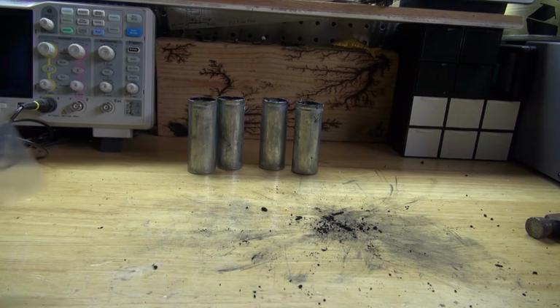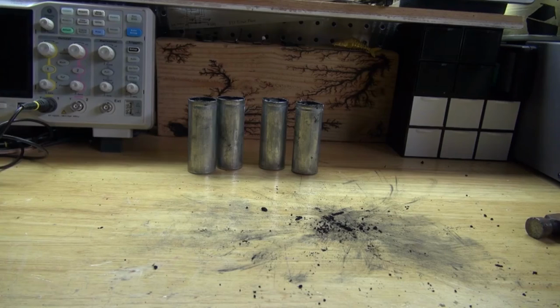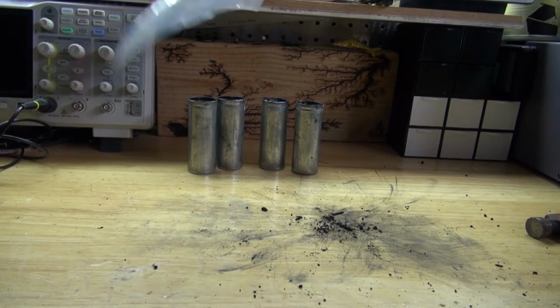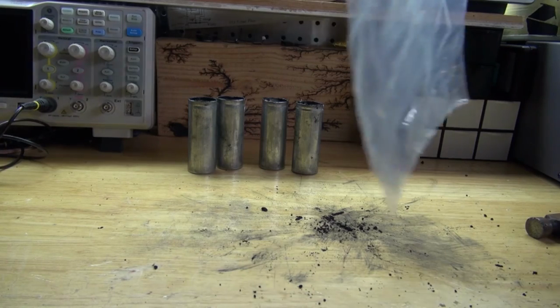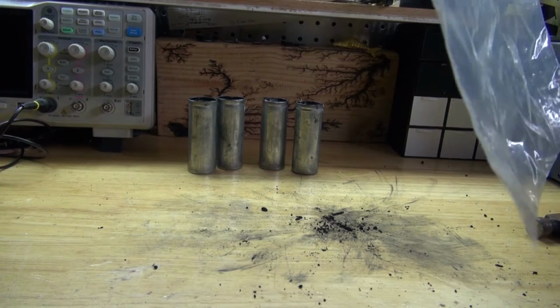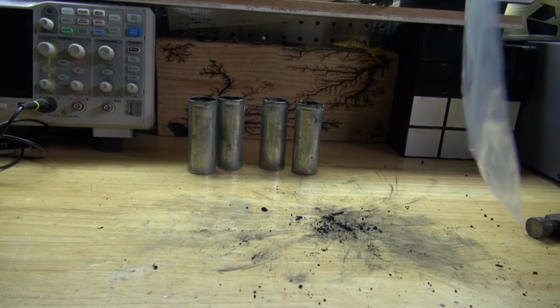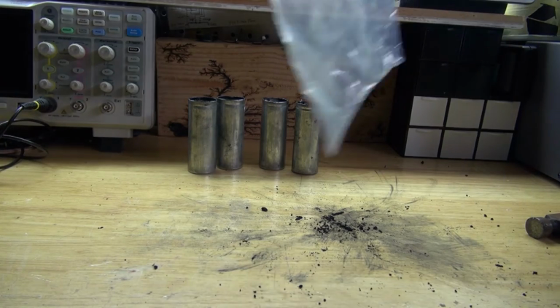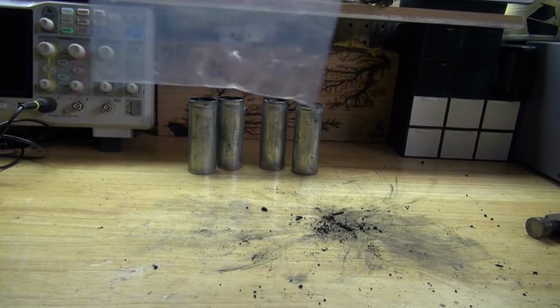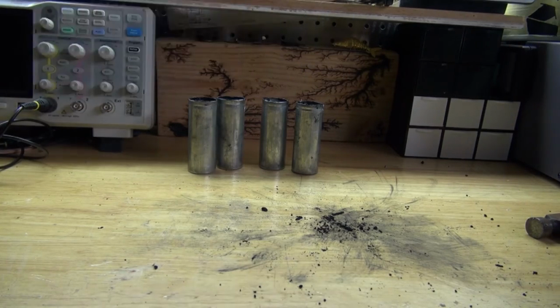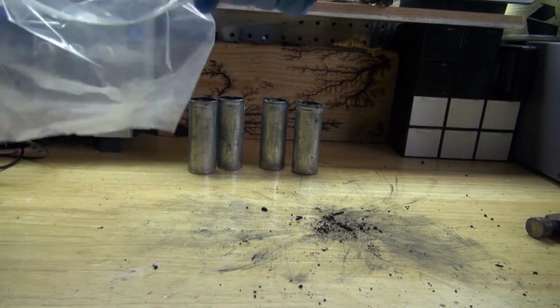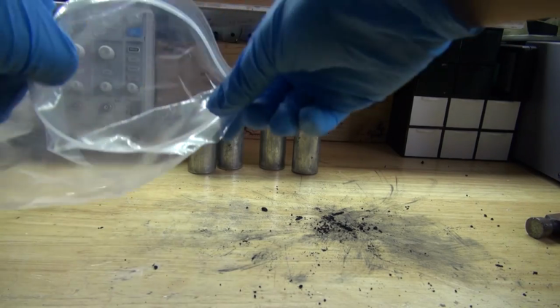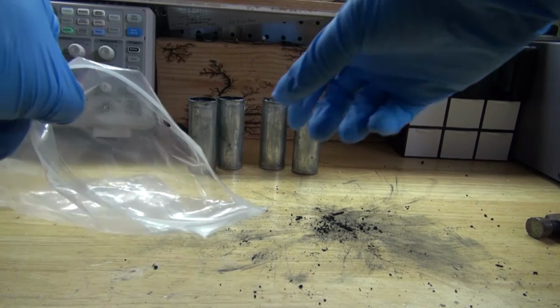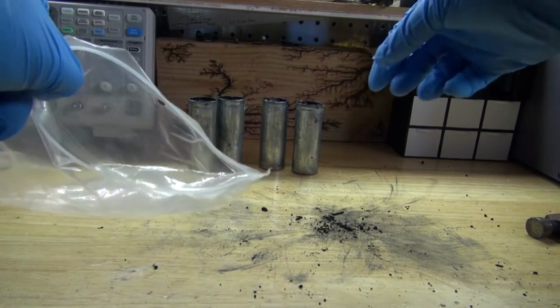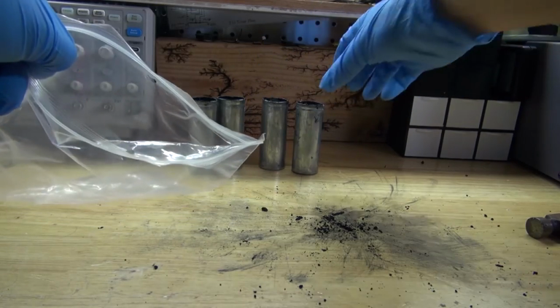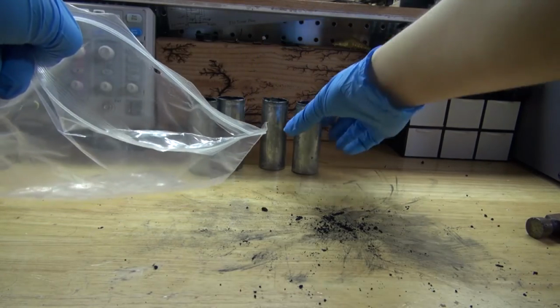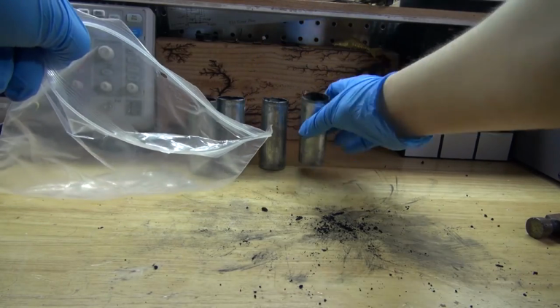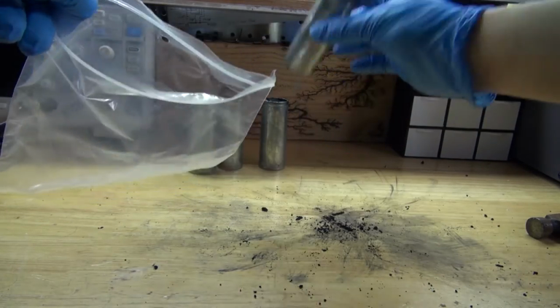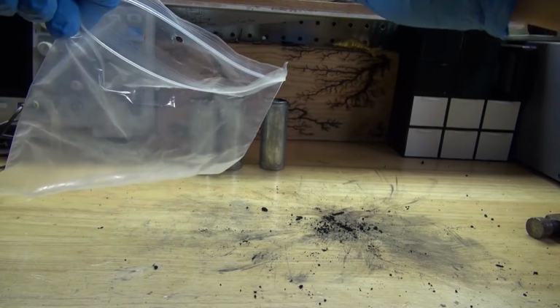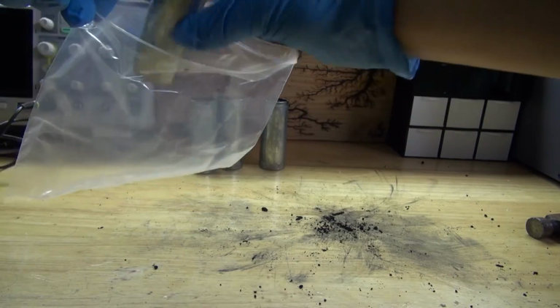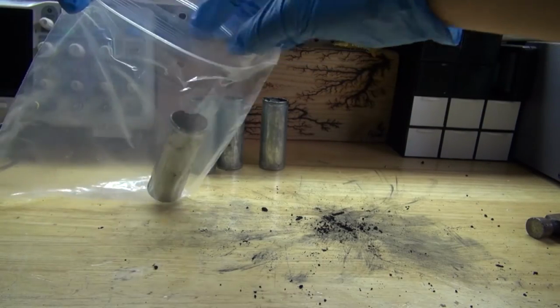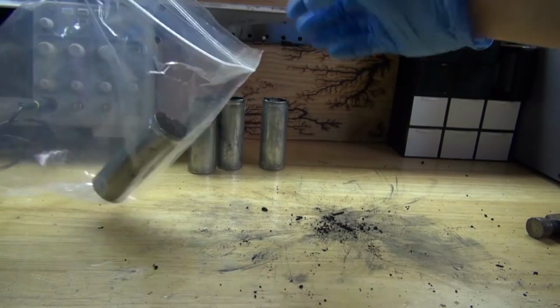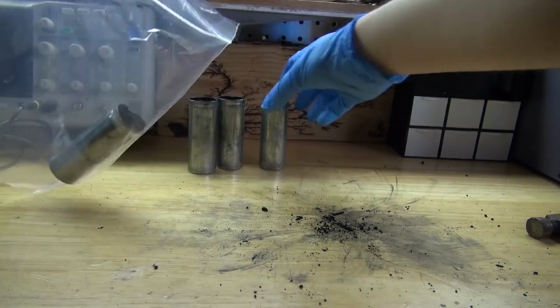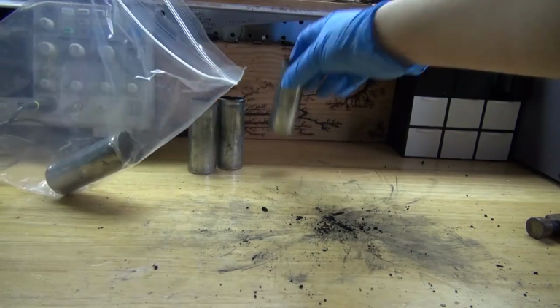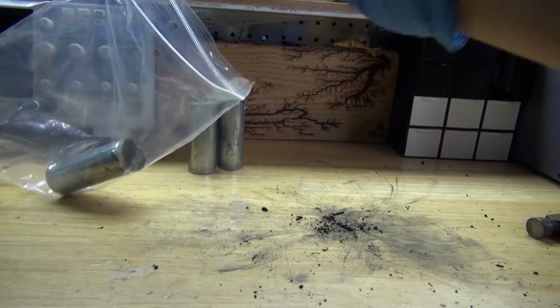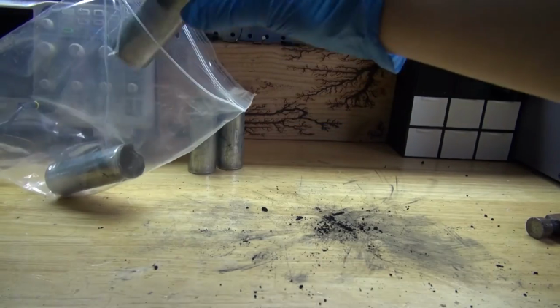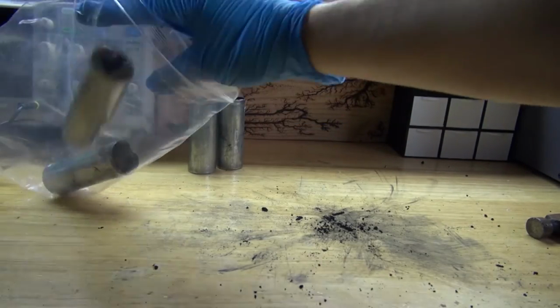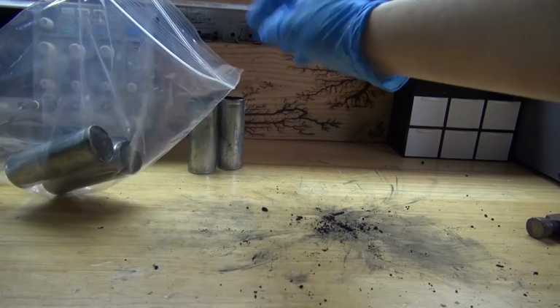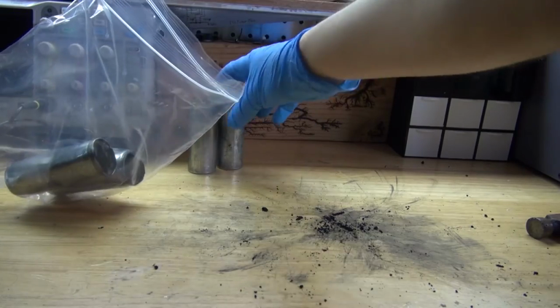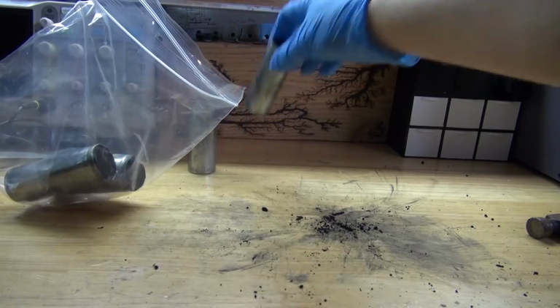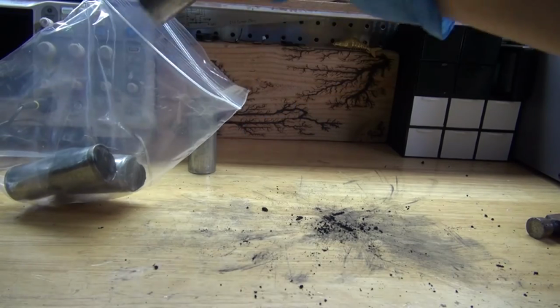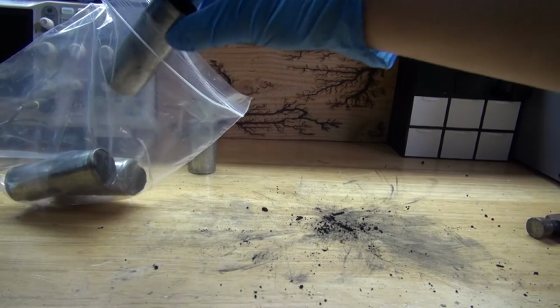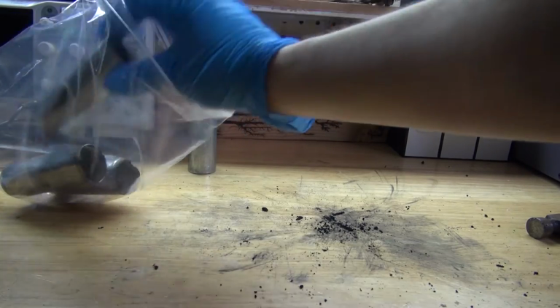Next, I'm going to take a bag and put these zinc cylinders in here to save for a future project, because zinc can be very useful for something.